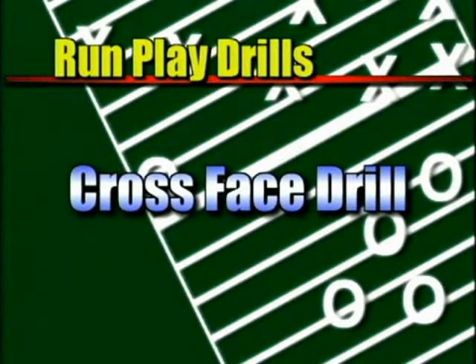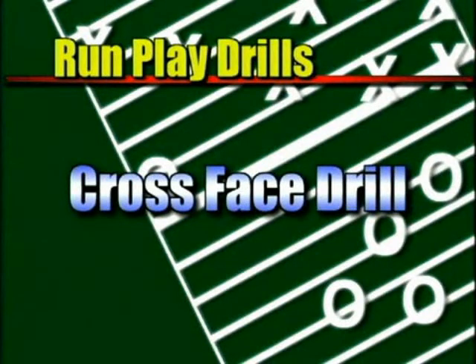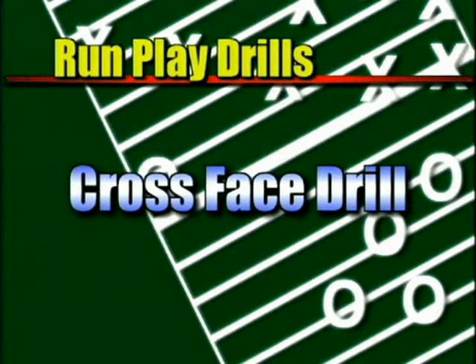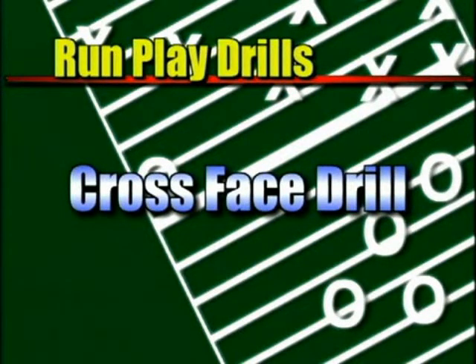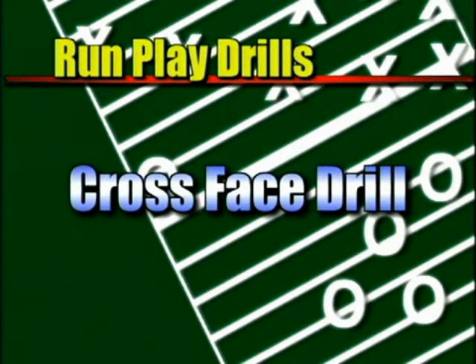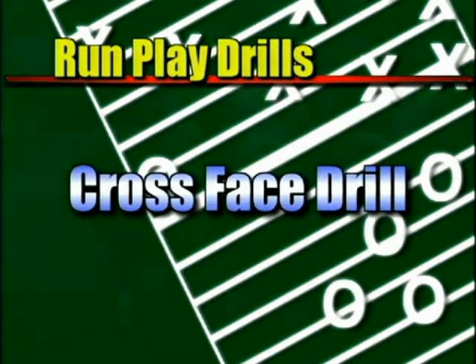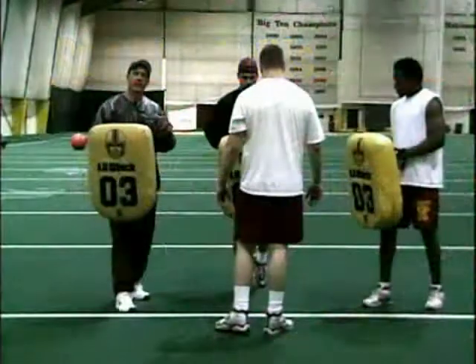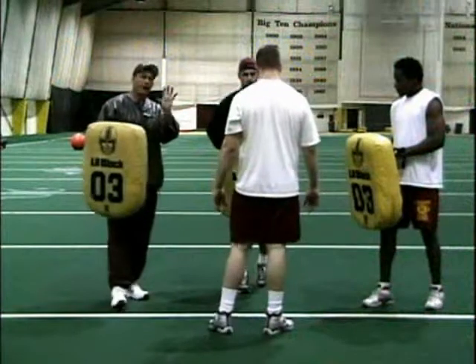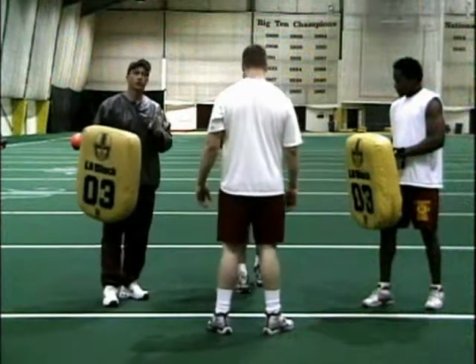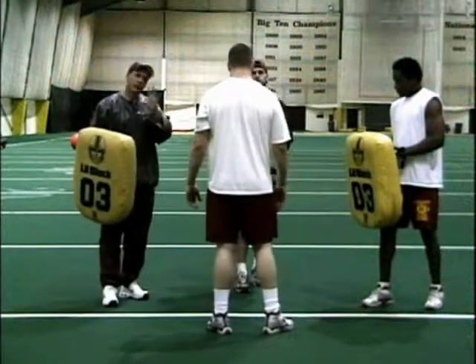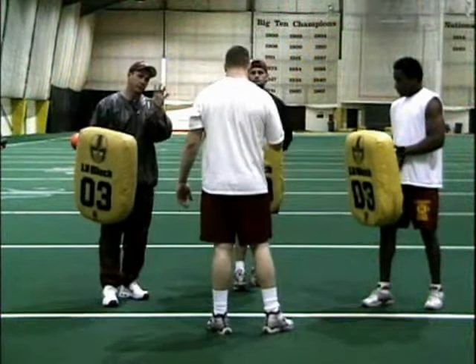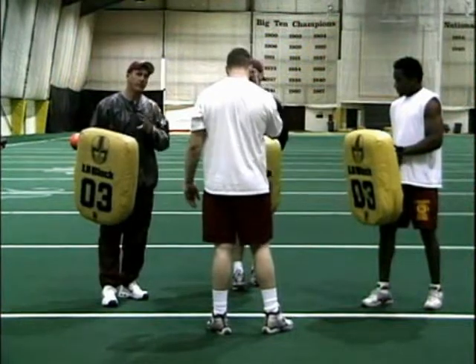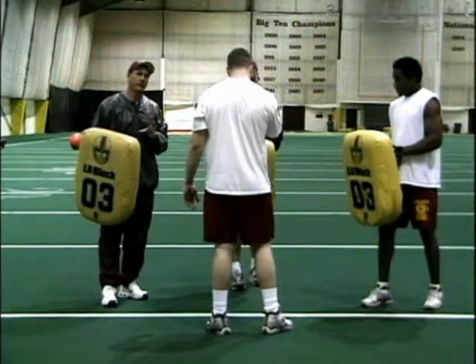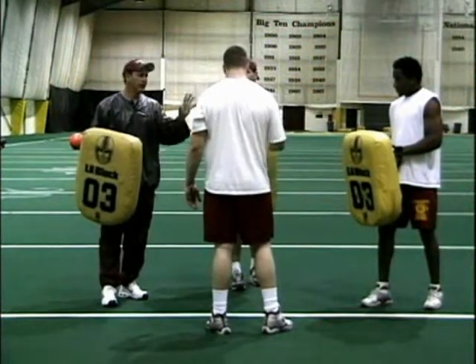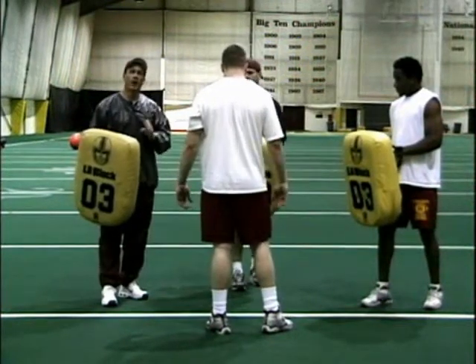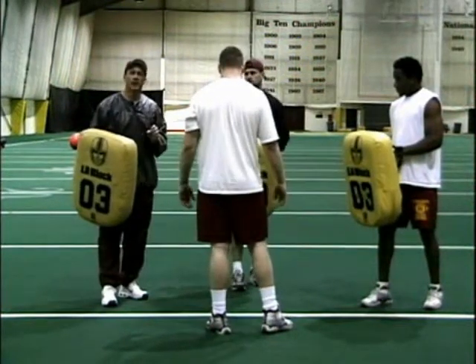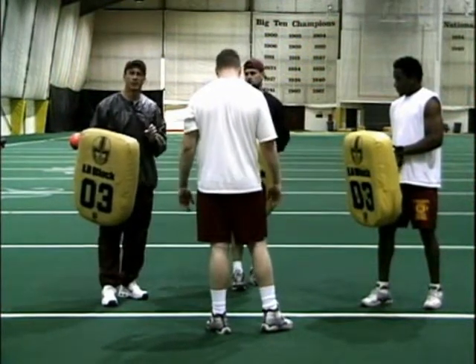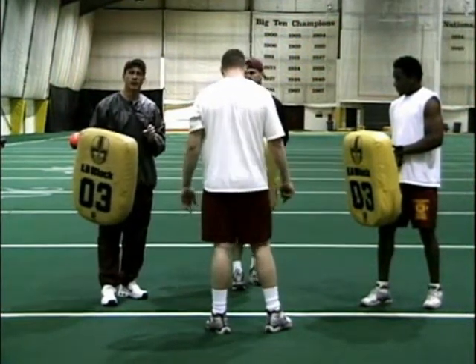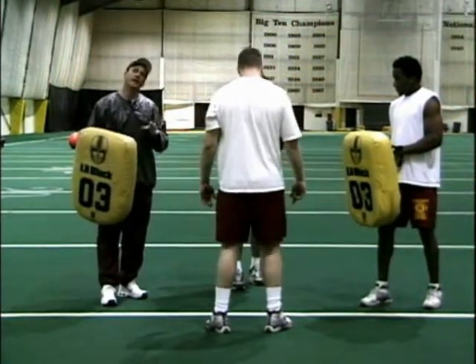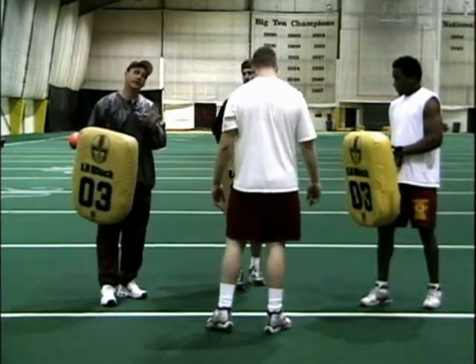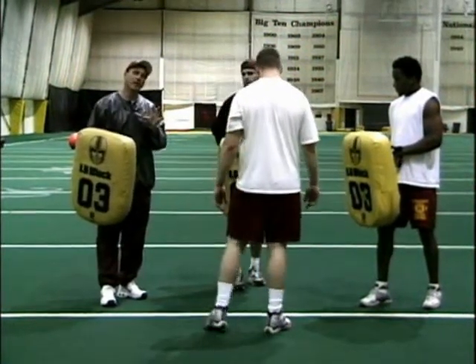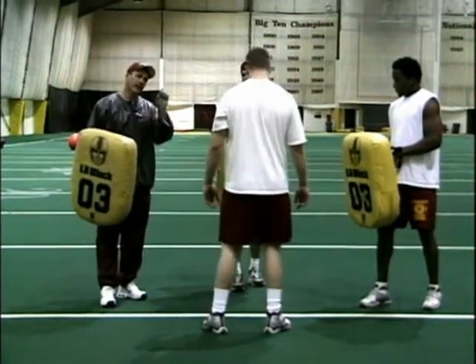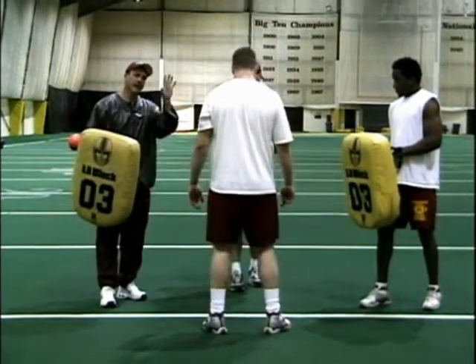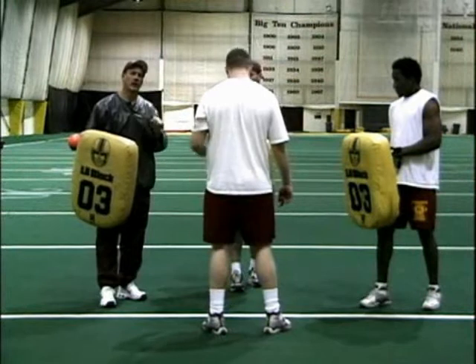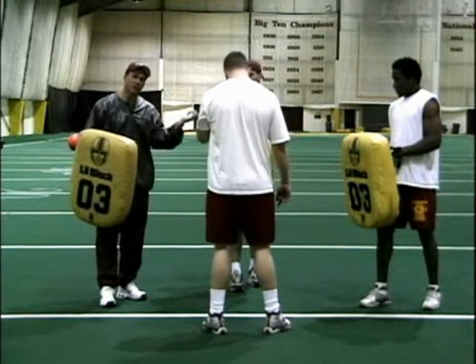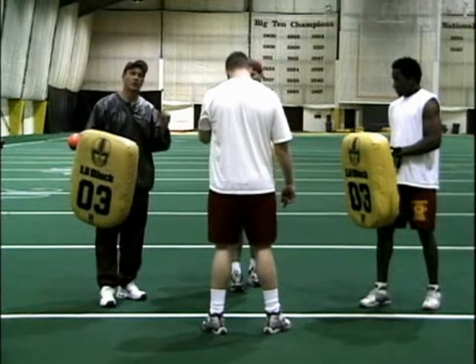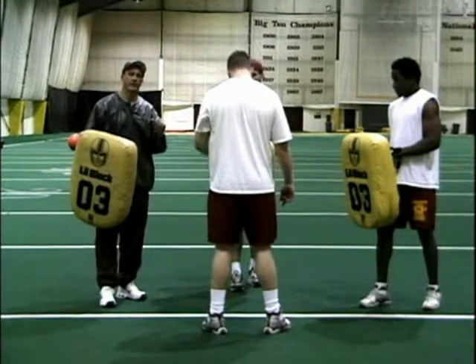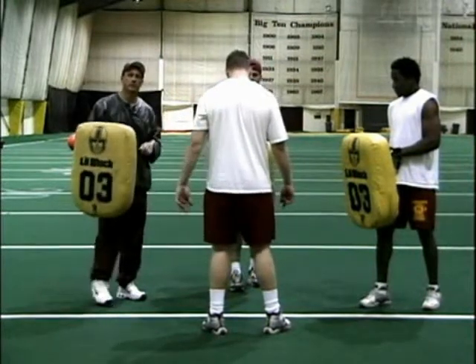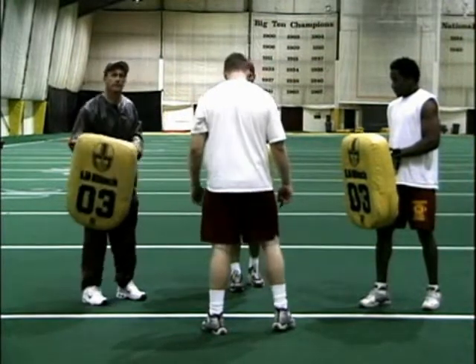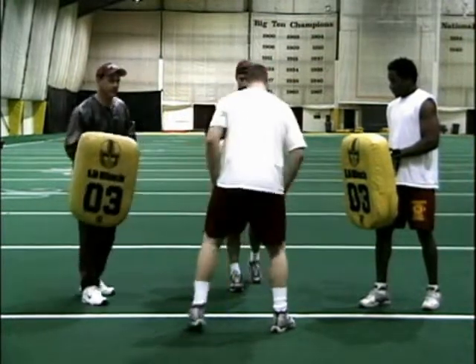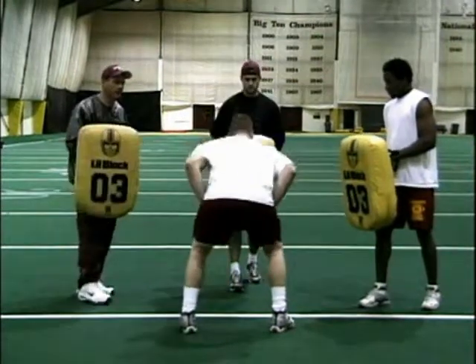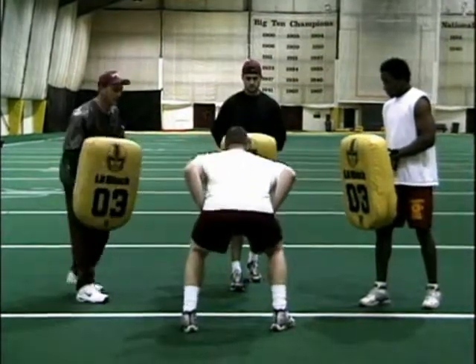The next drill we're going to do is a cross face drill. The same thing, I want Drew using his peripheral vision, feeling blockers coming at him from different angles, except this time he's going to hit him on the rise and he's going to cross face. Here we go. Feet.